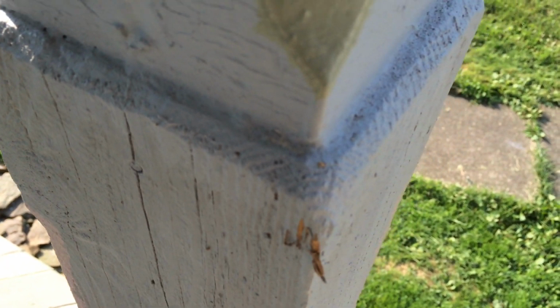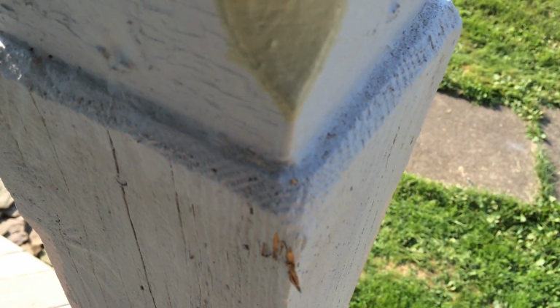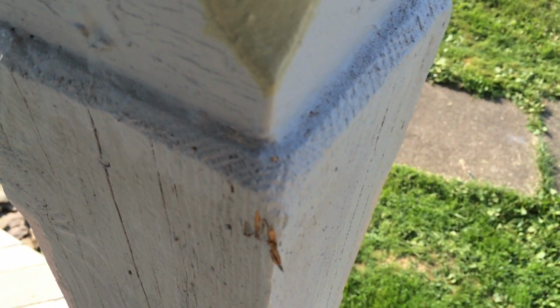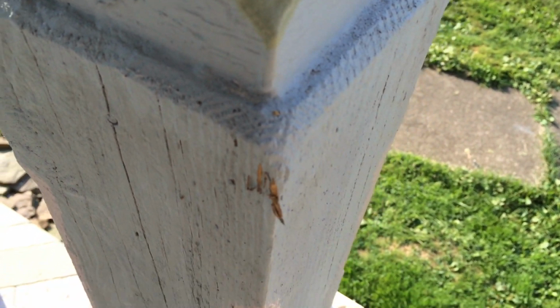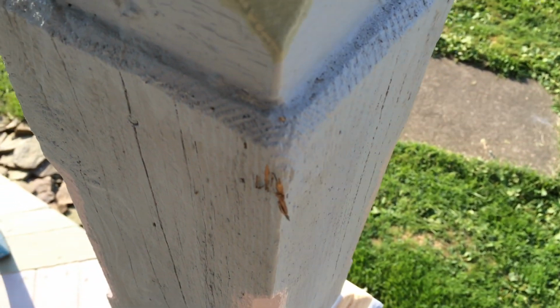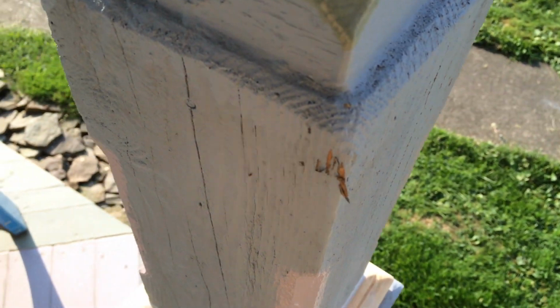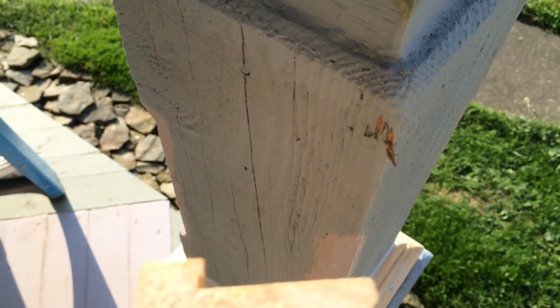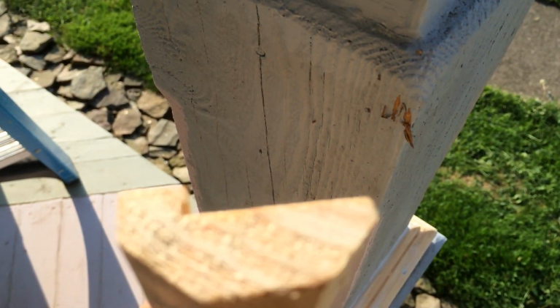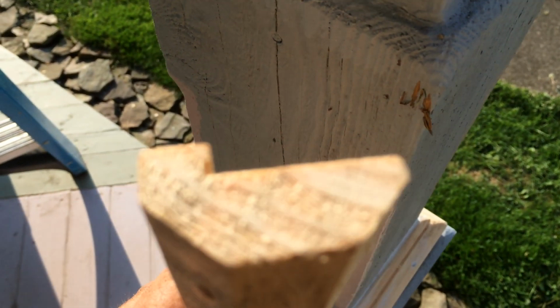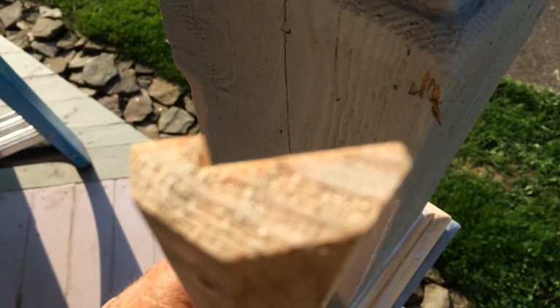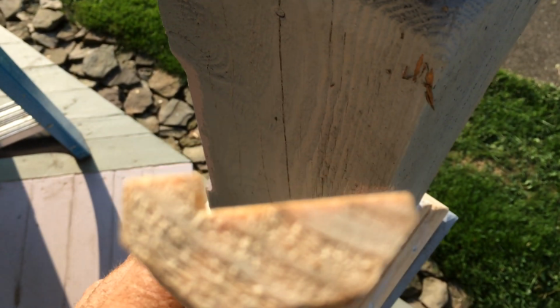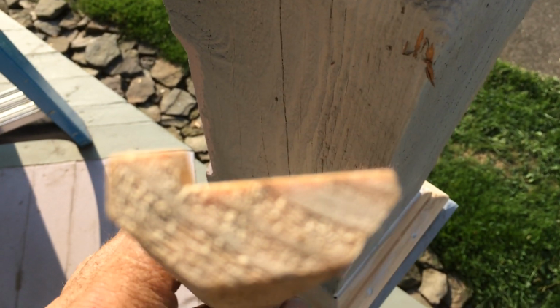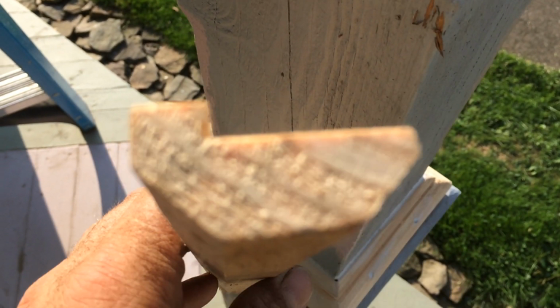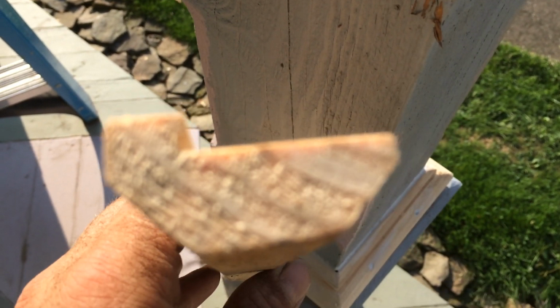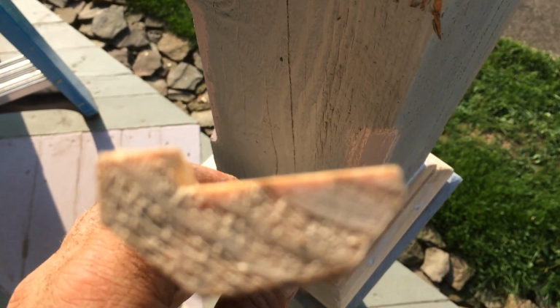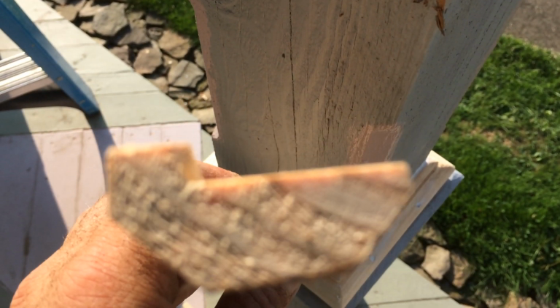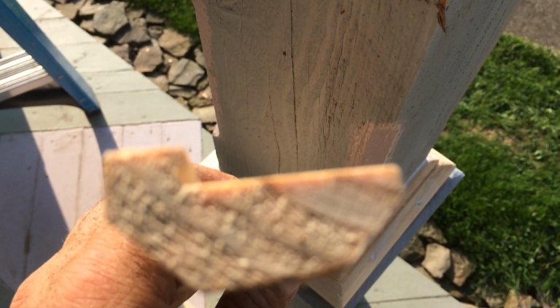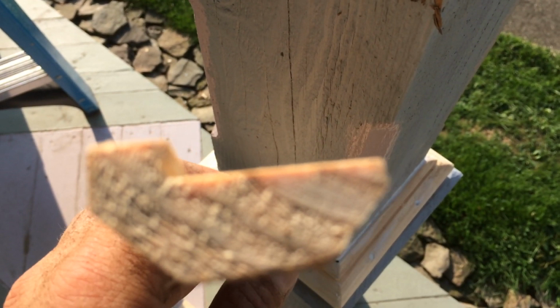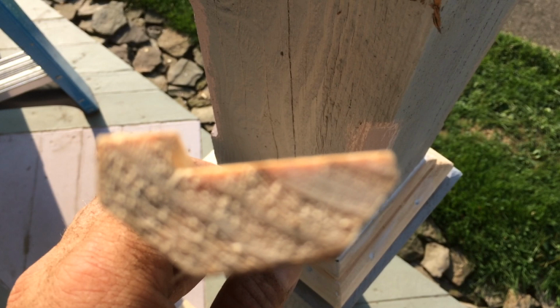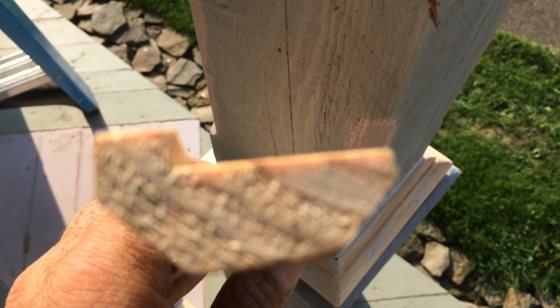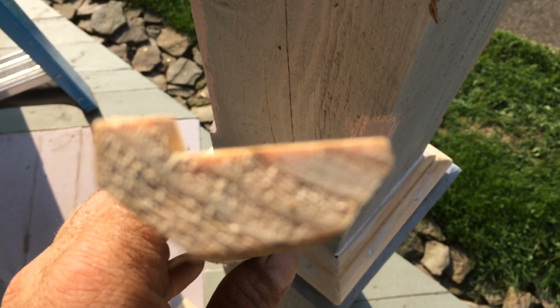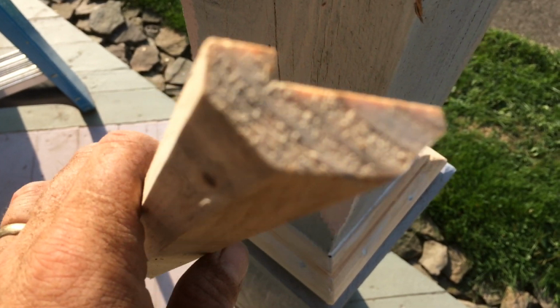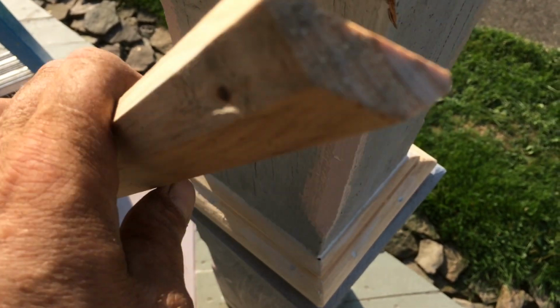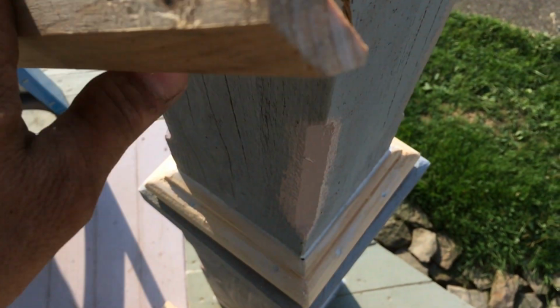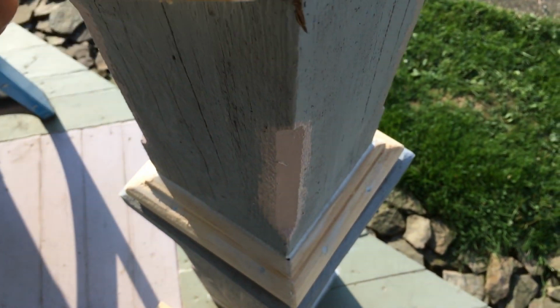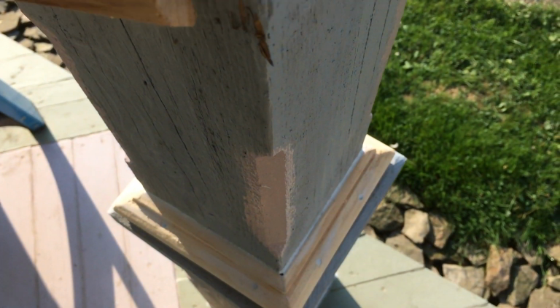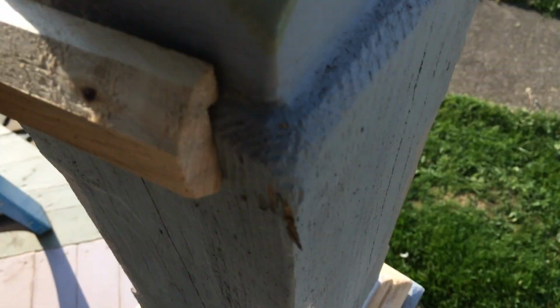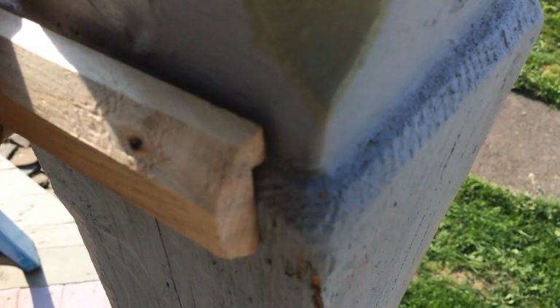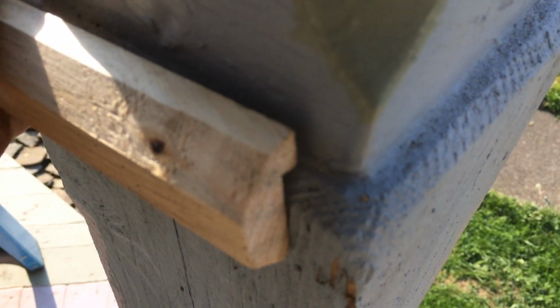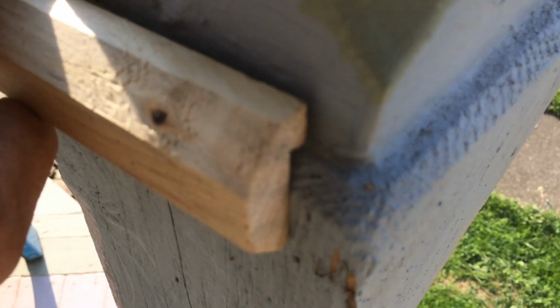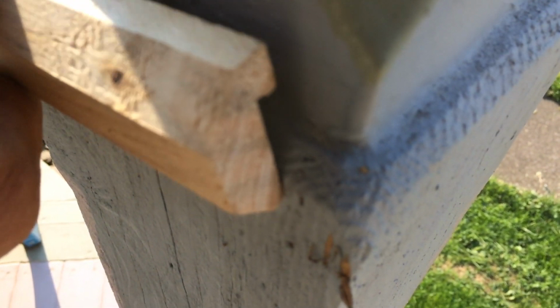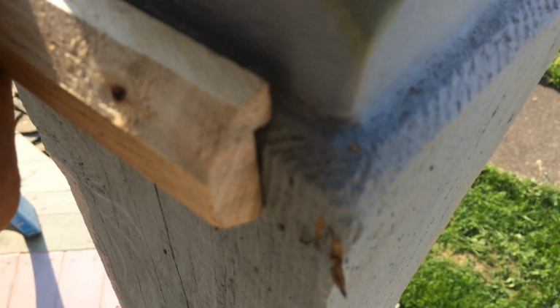So what I did was I made a molding — you can see the contour — and it's designed to go on like this.